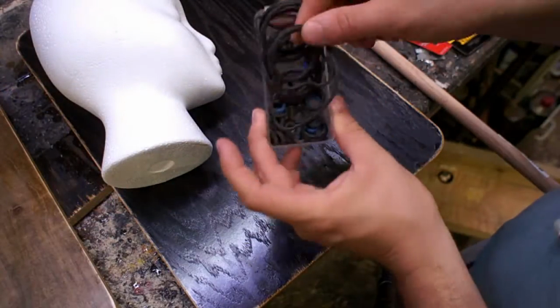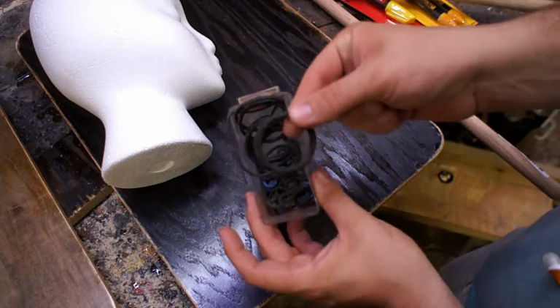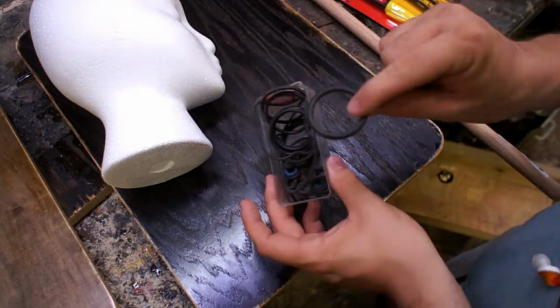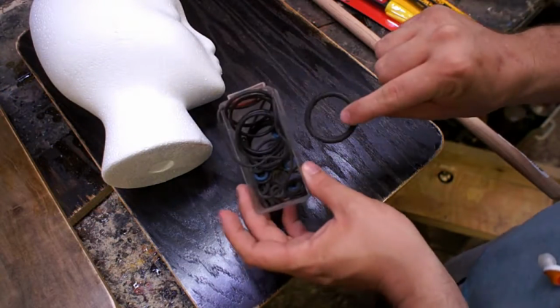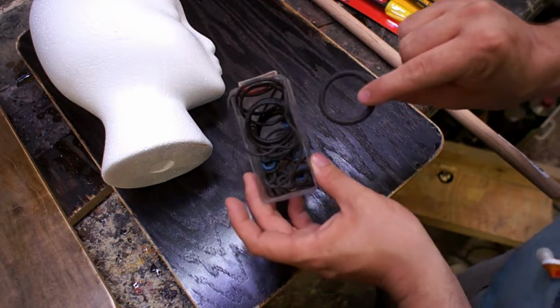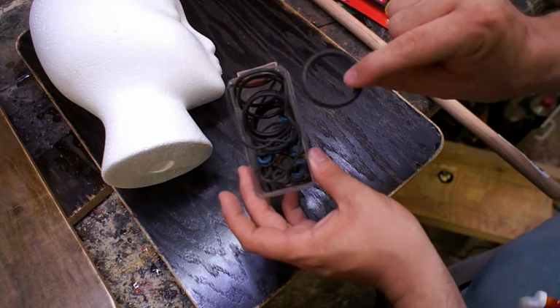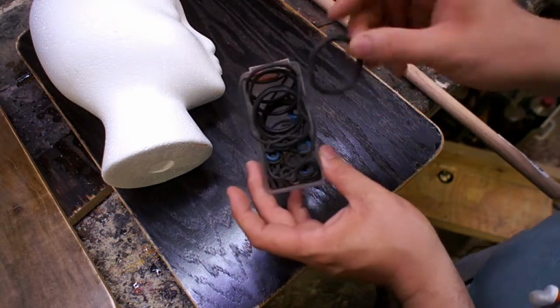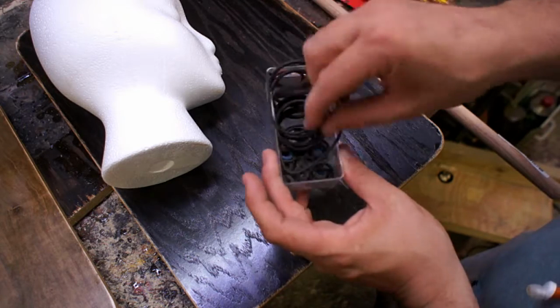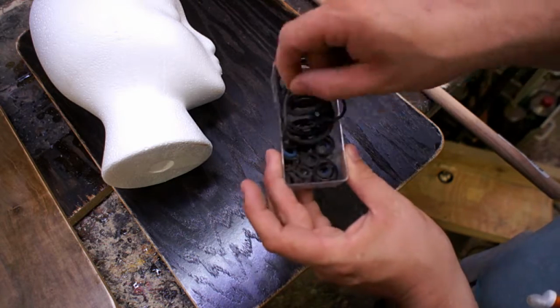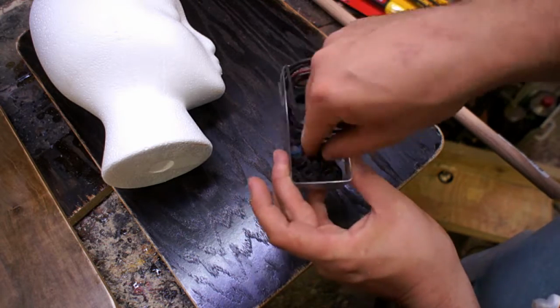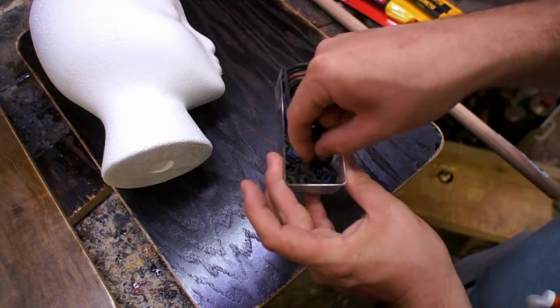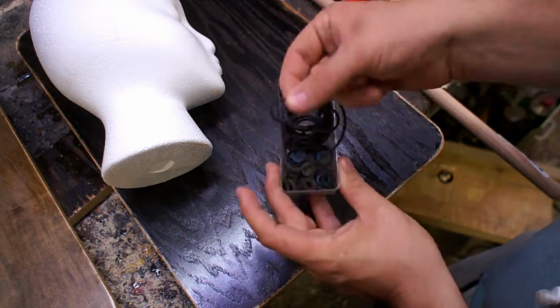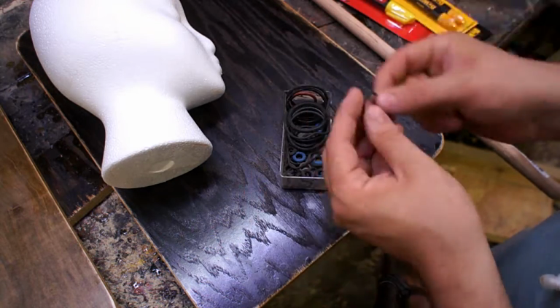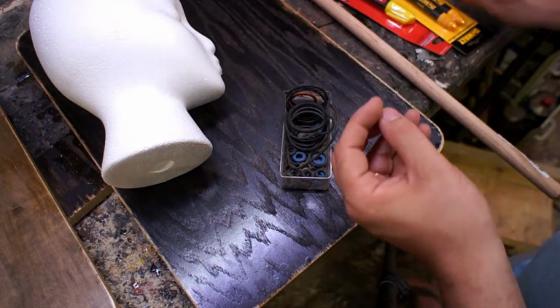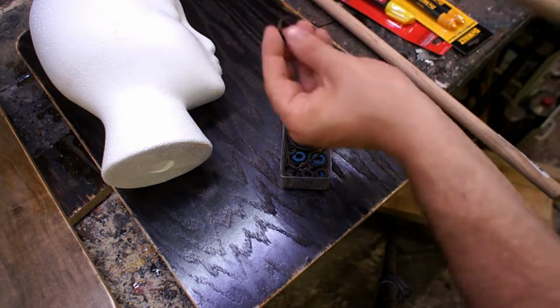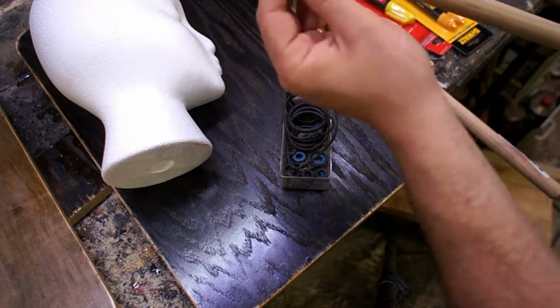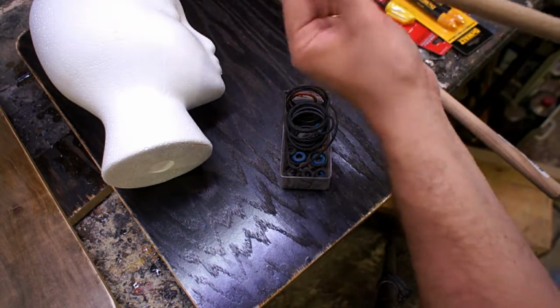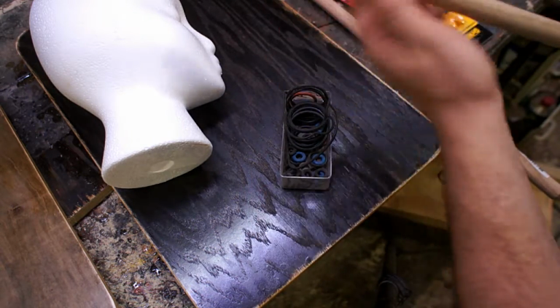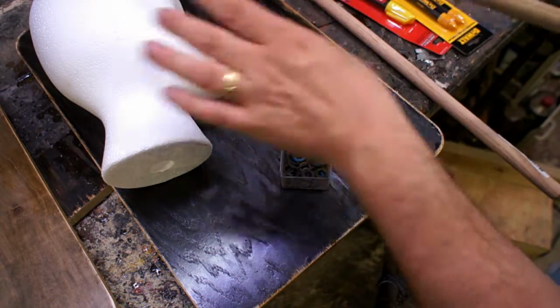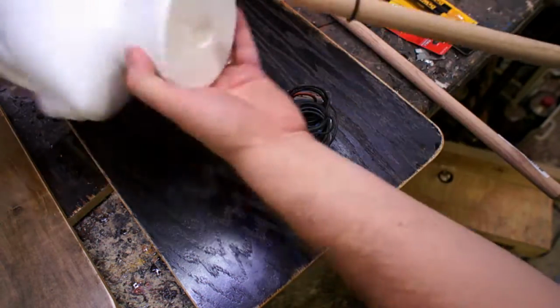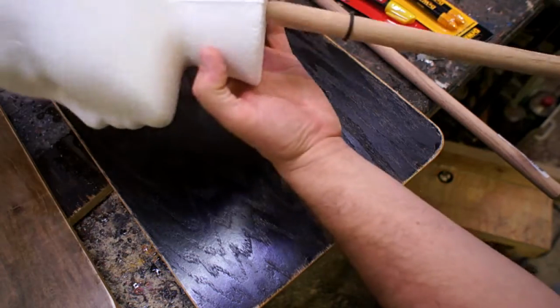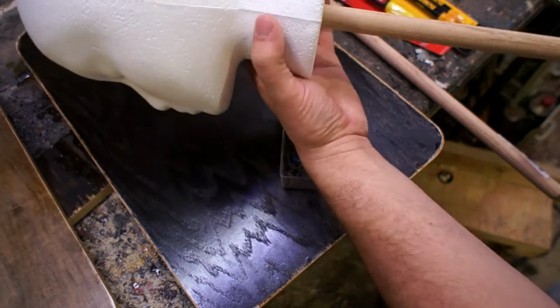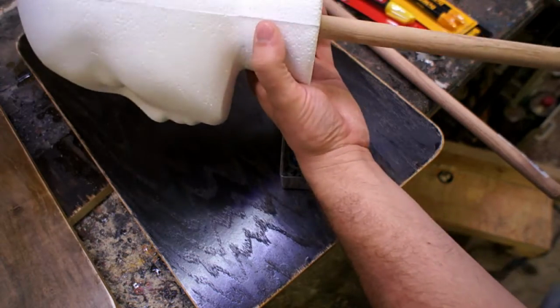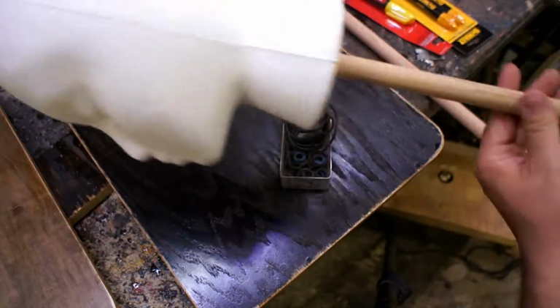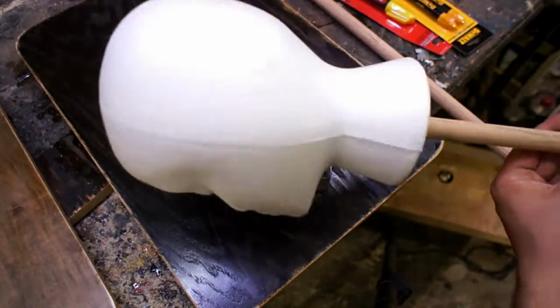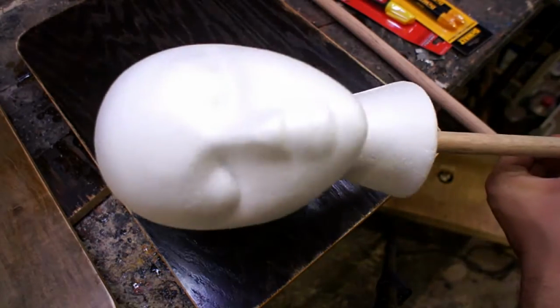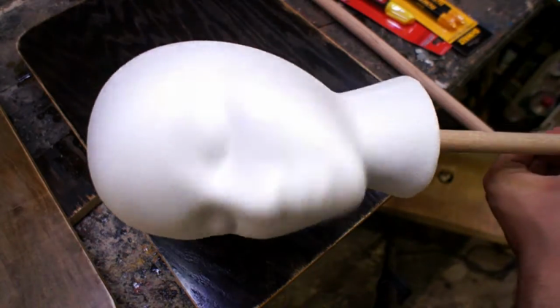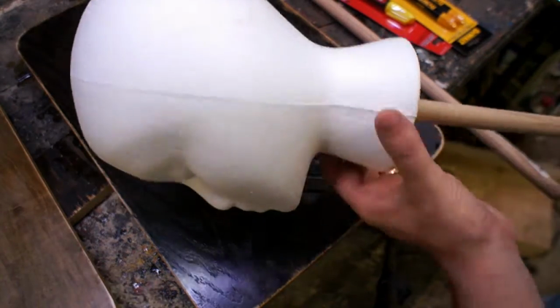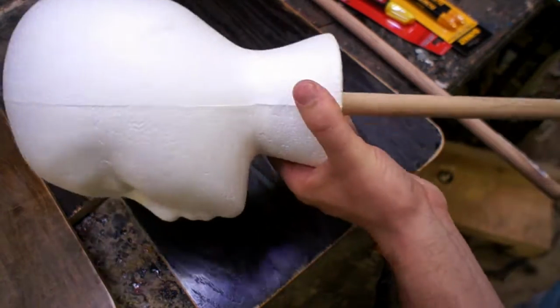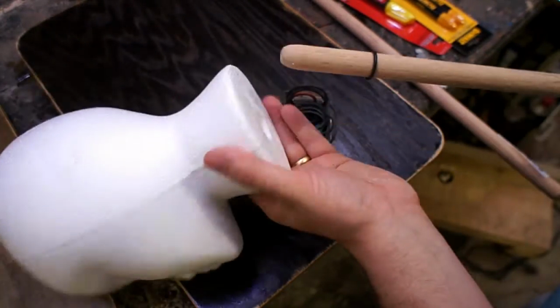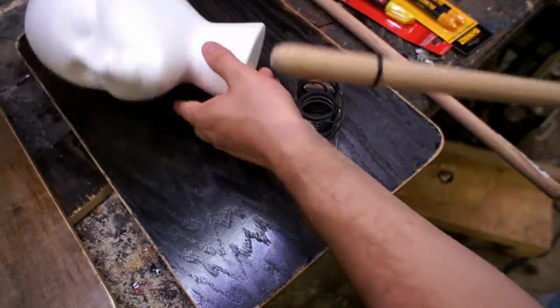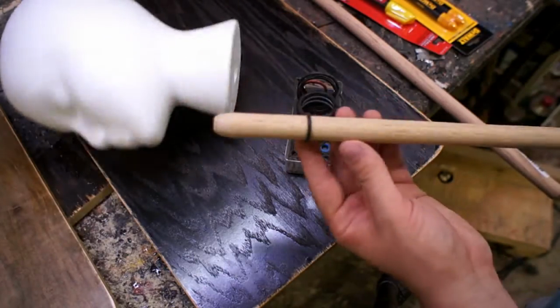I rounded over the top and undersized the dowel a little bit so I could get an o-ring on there. I put that towards the bottom and that made it a snug fit so they wouldn't be rocking back and forth.